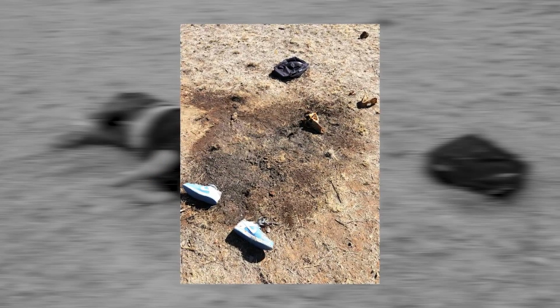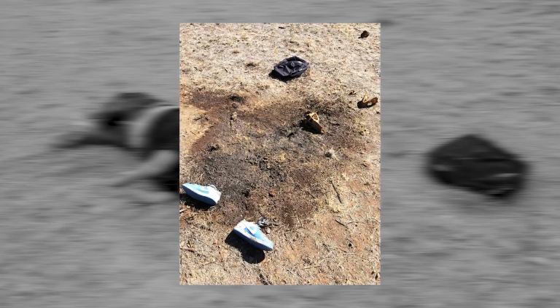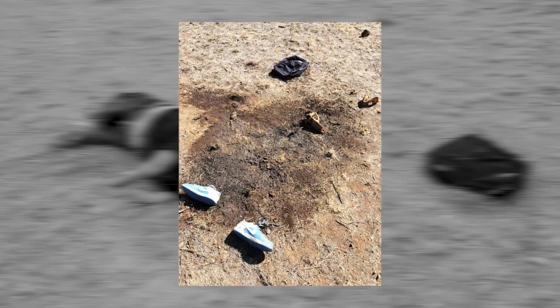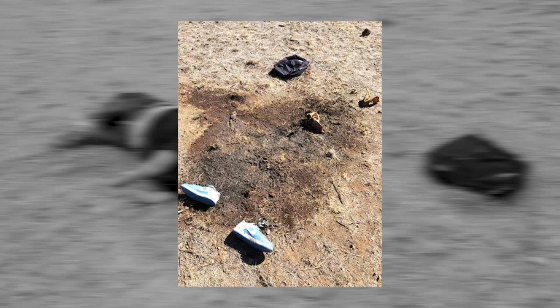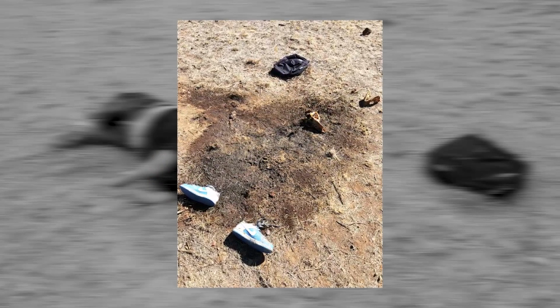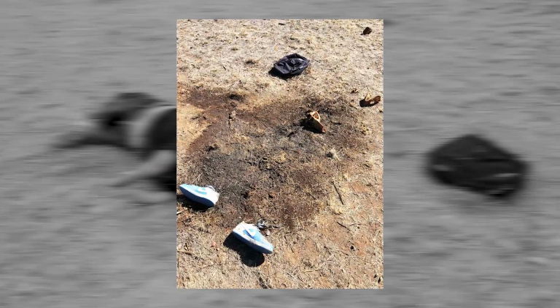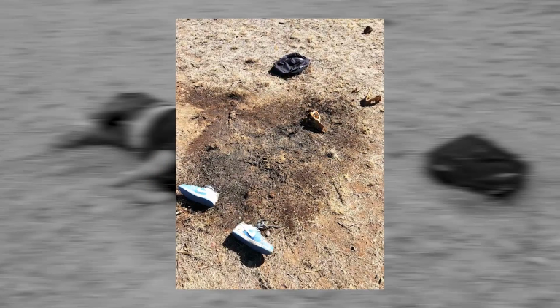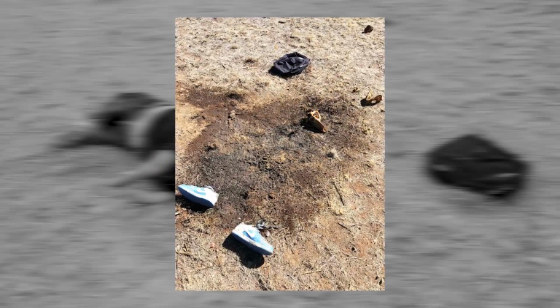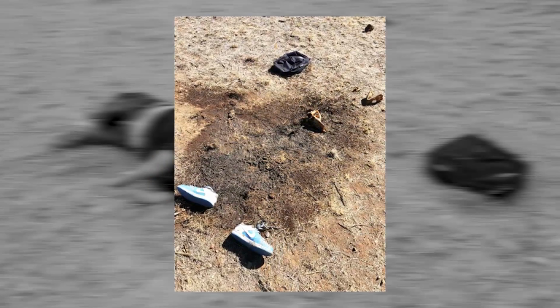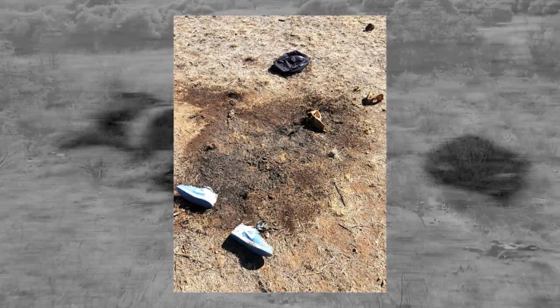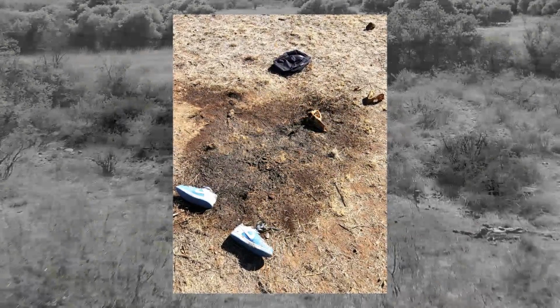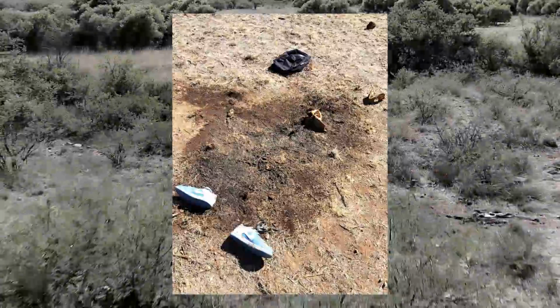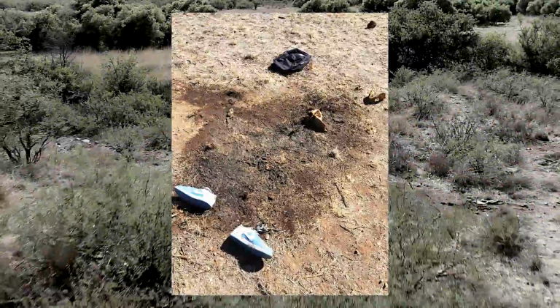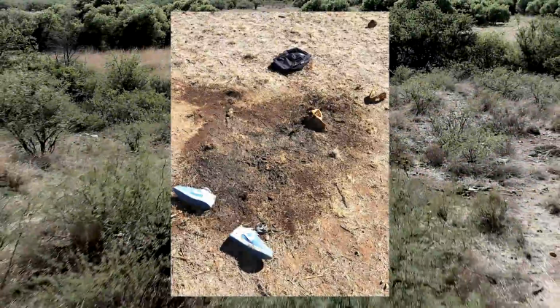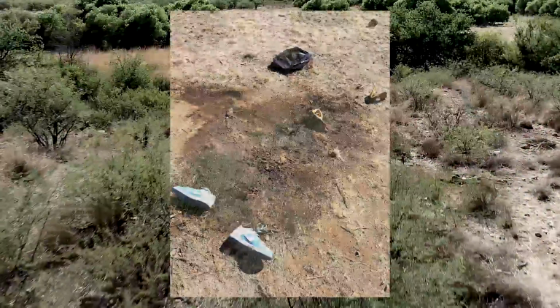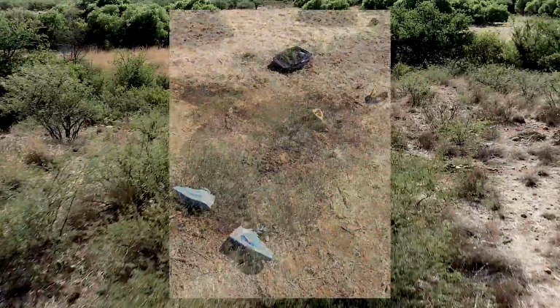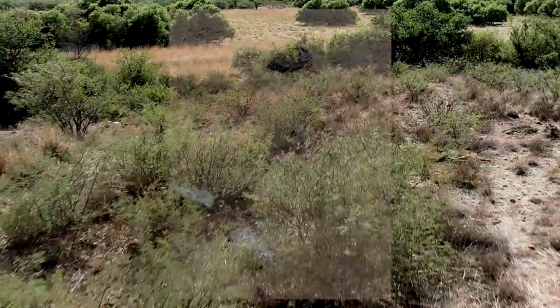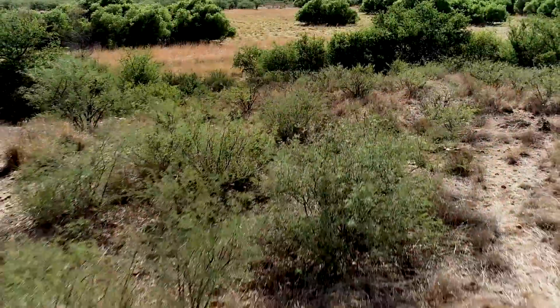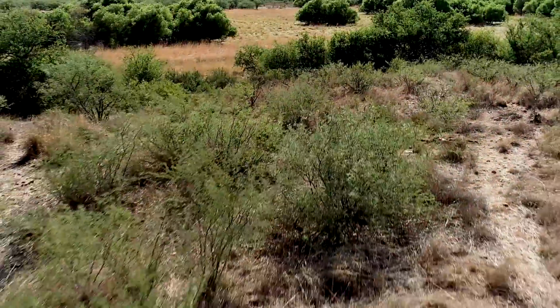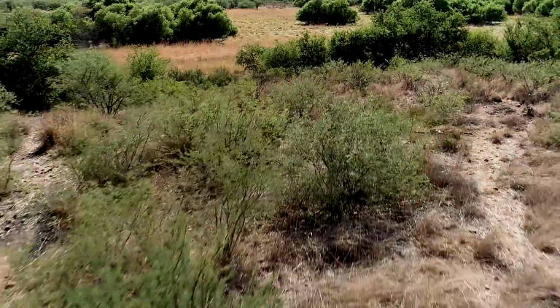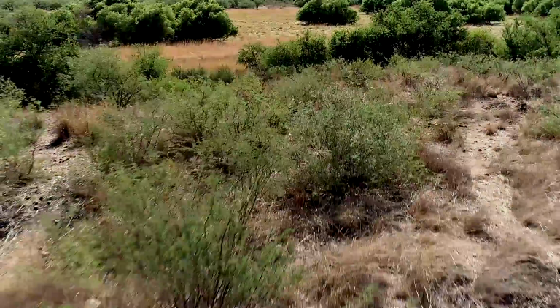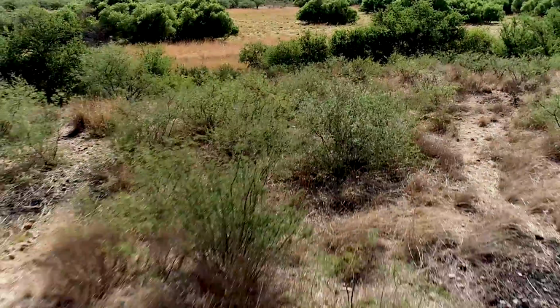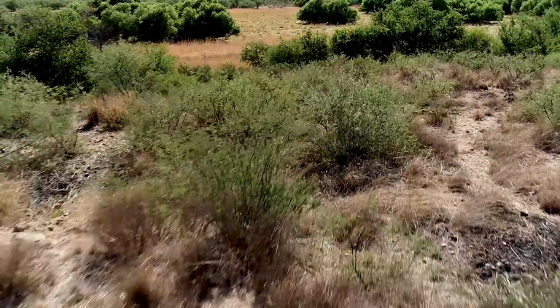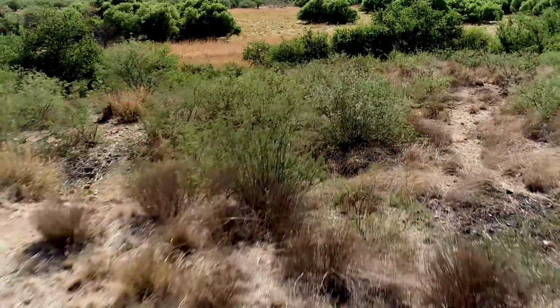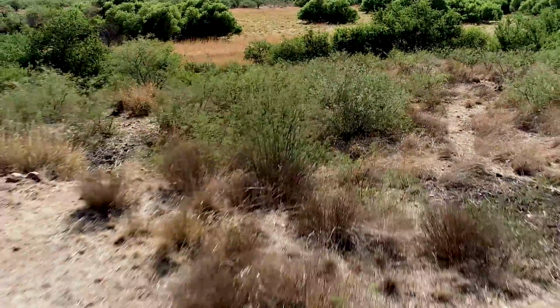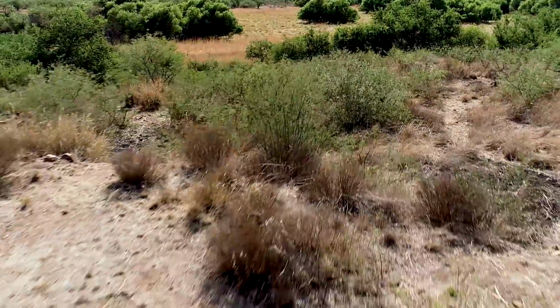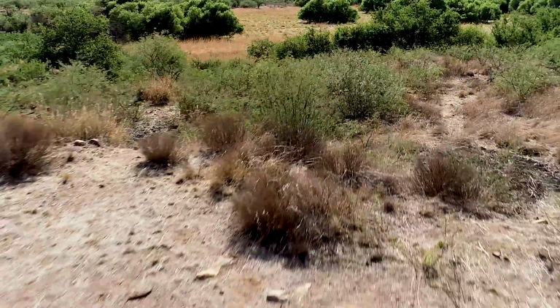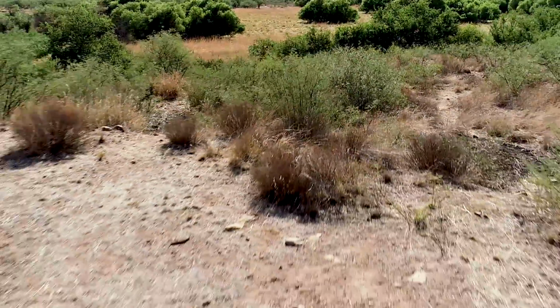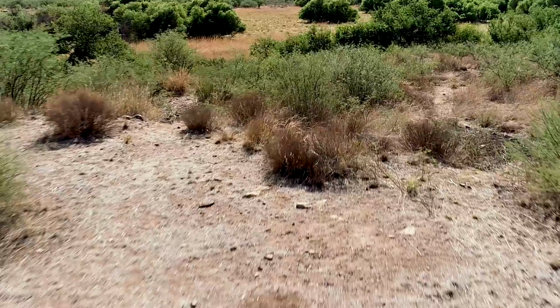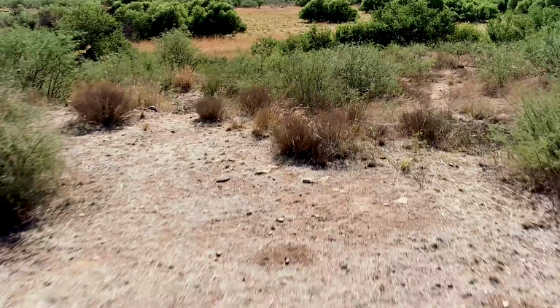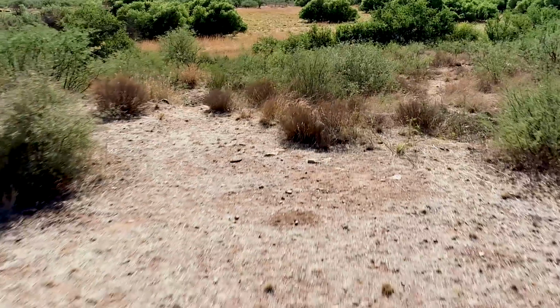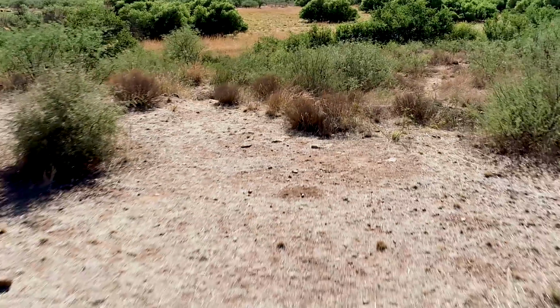We're working against a clock. Literally, nature is destroying these bodies and making it impossible for us to ever have a good count on the number of folks who die.